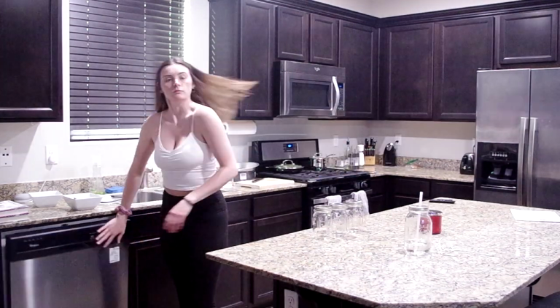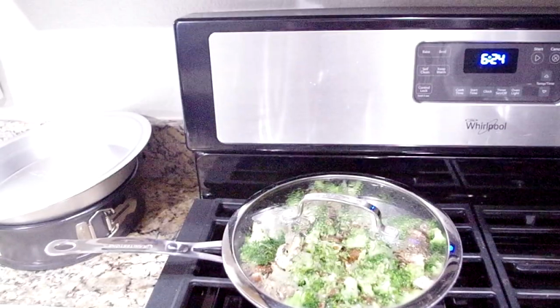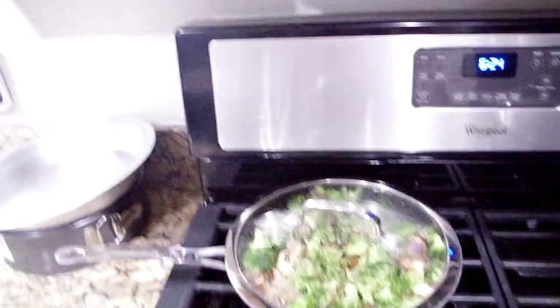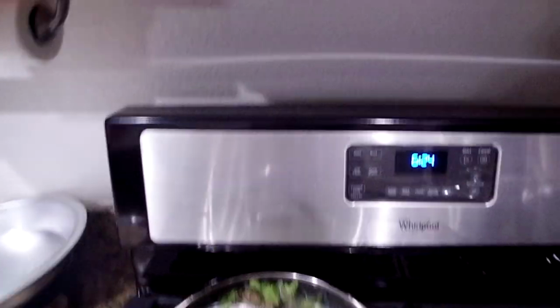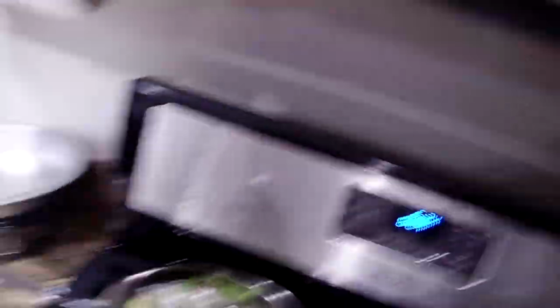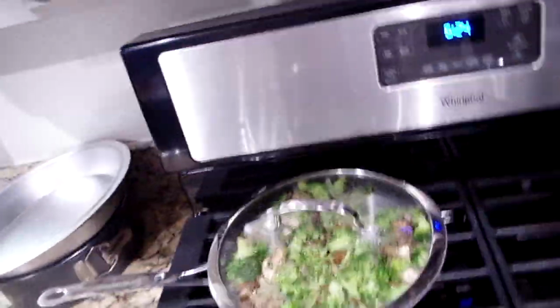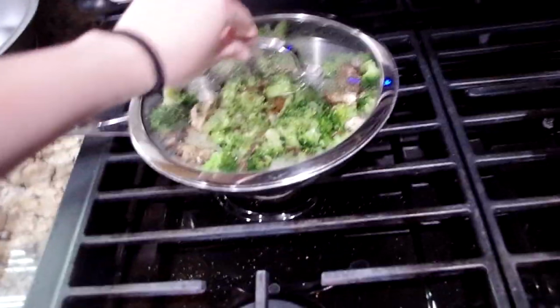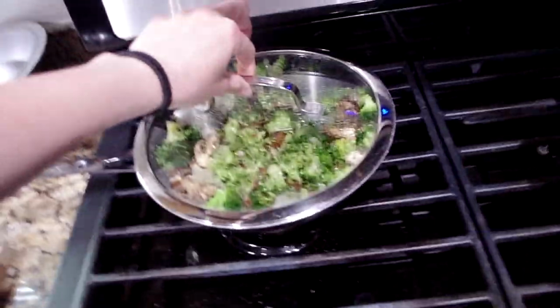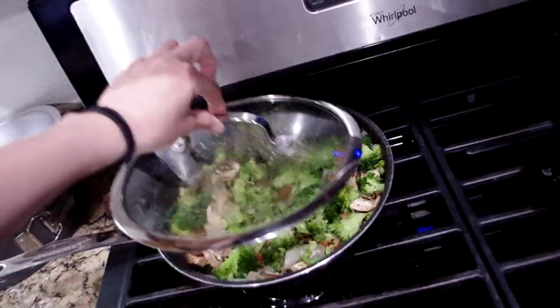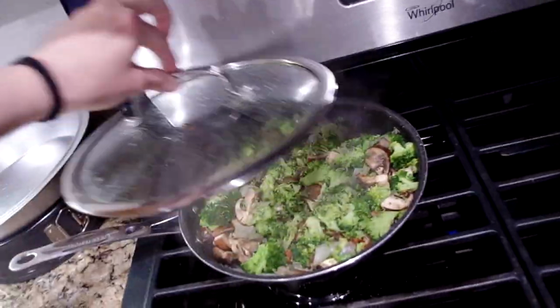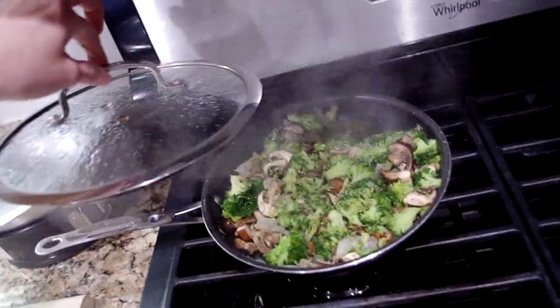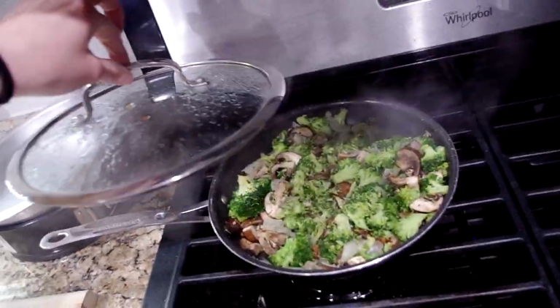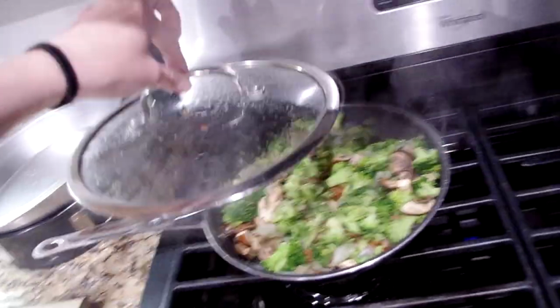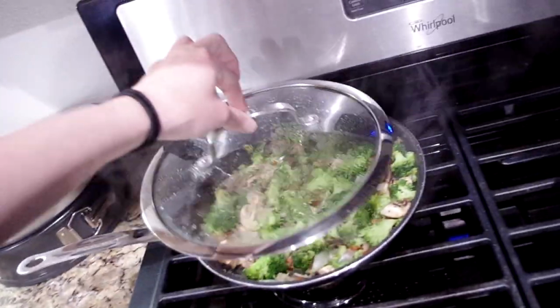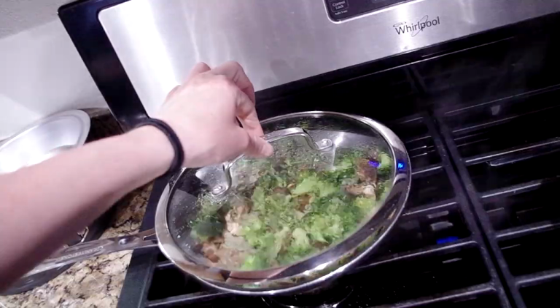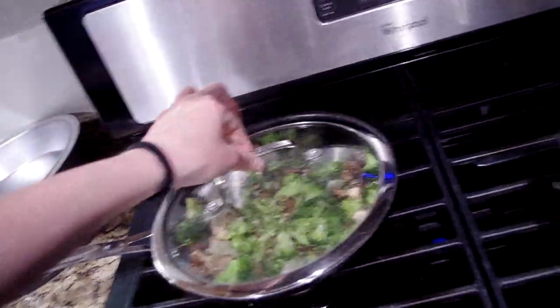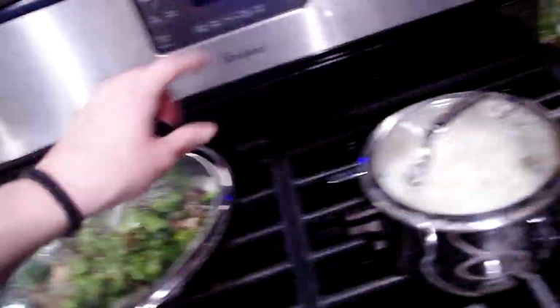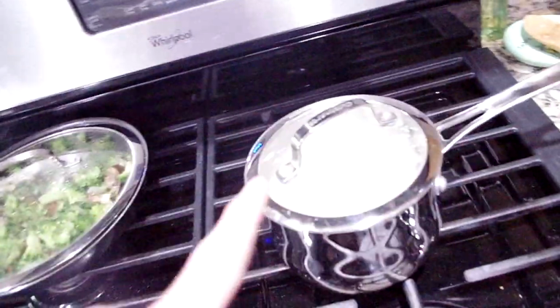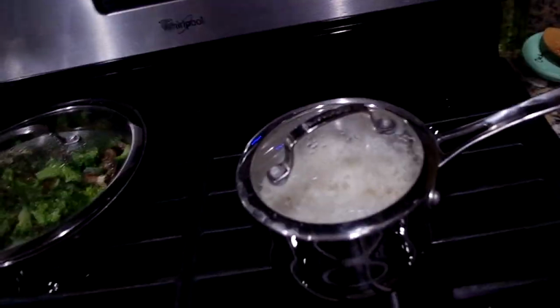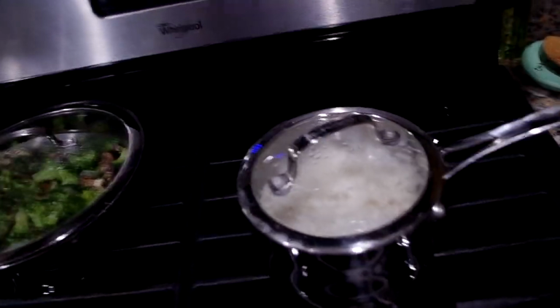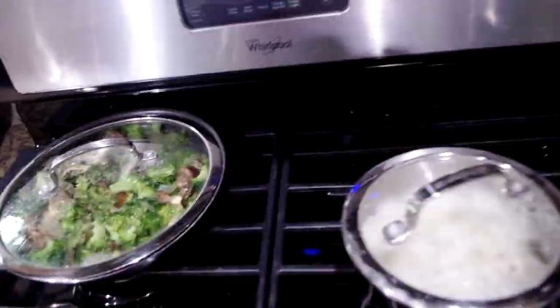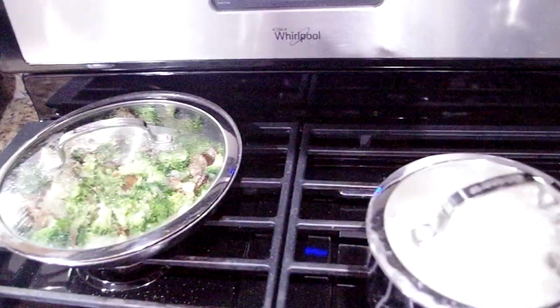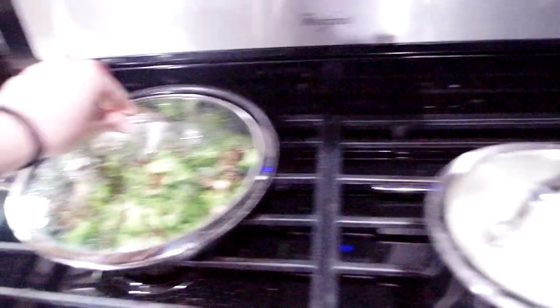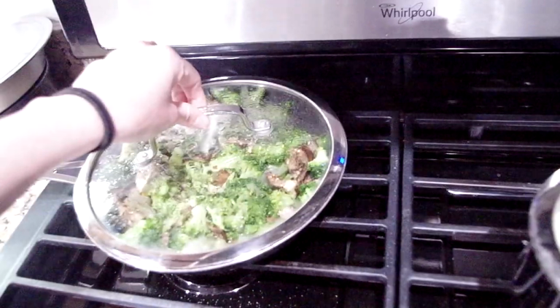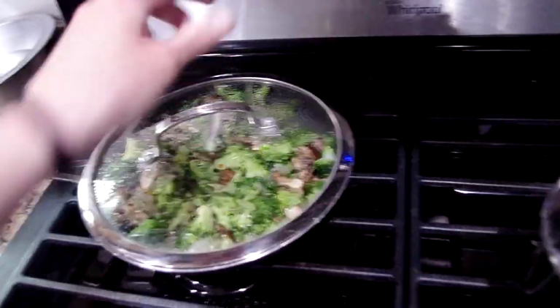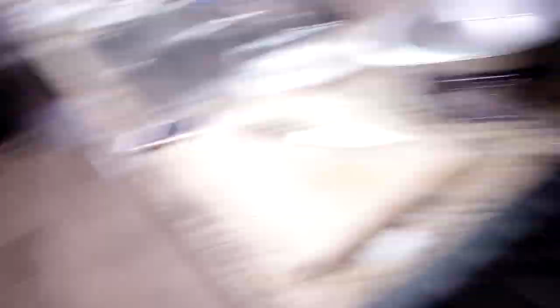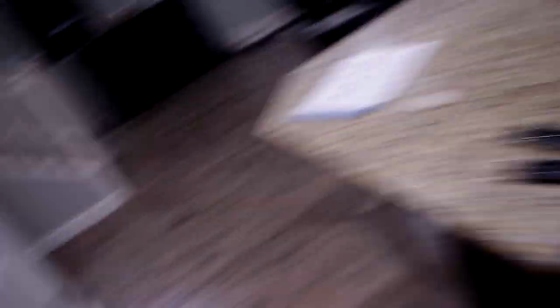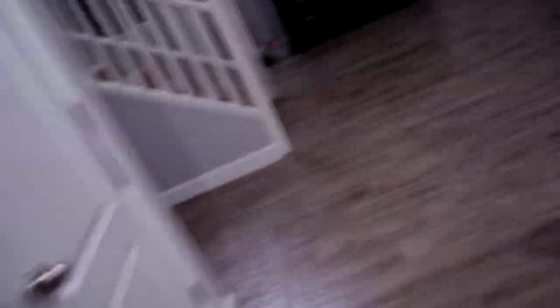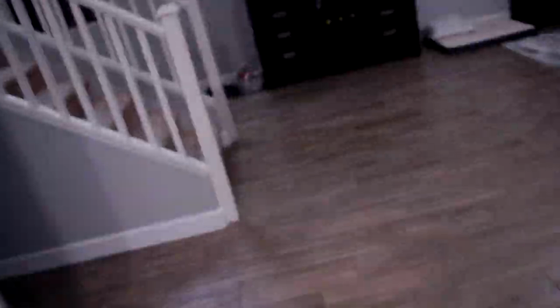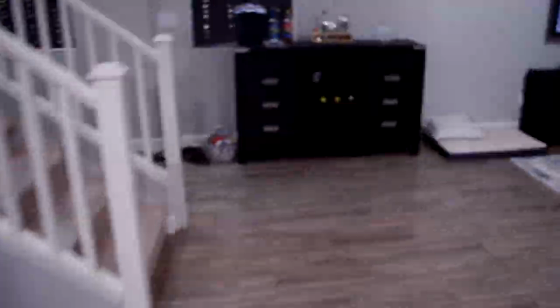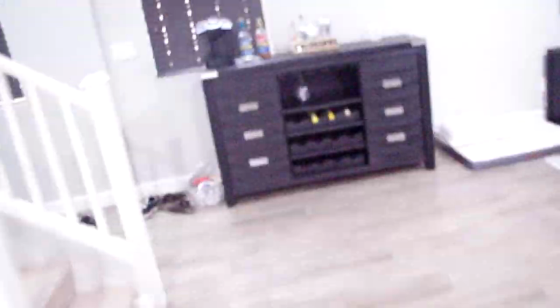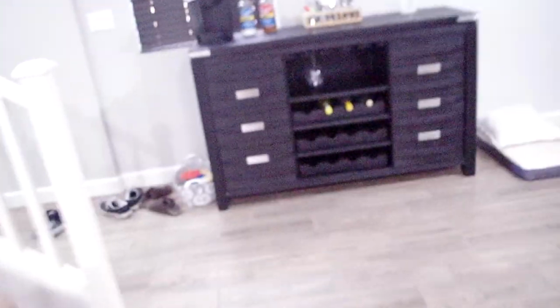I just finished cooking my dinner. No surprise here — it's broccoli bowls. I have broccoli, onion, and mushroom, and then white rice. But before I sit down to eat, I wanted to show you guys my updated coffee station.